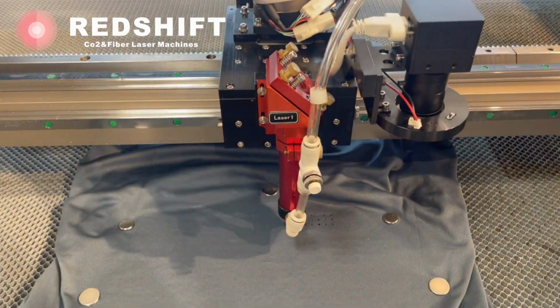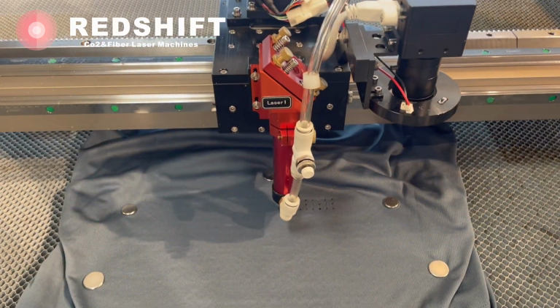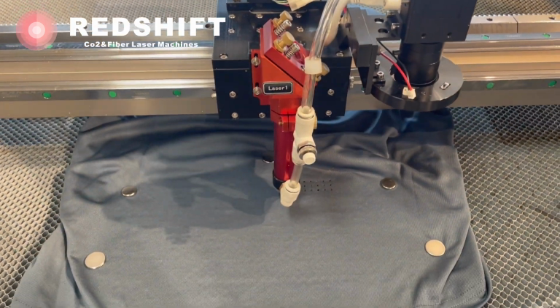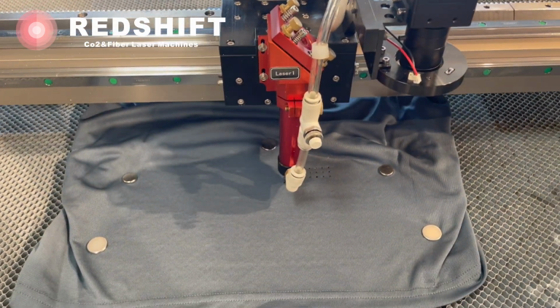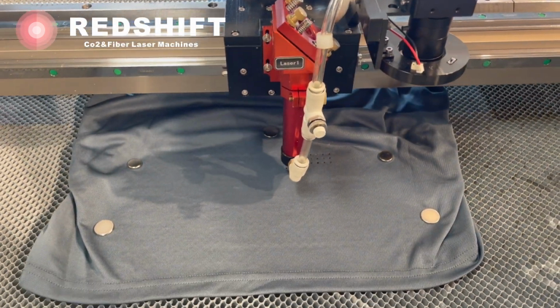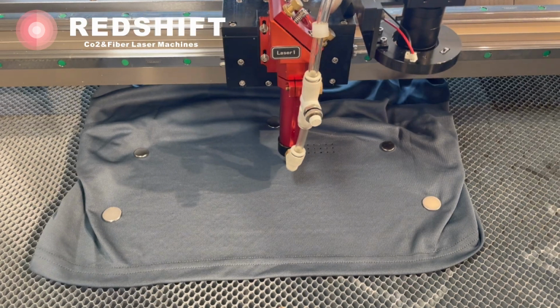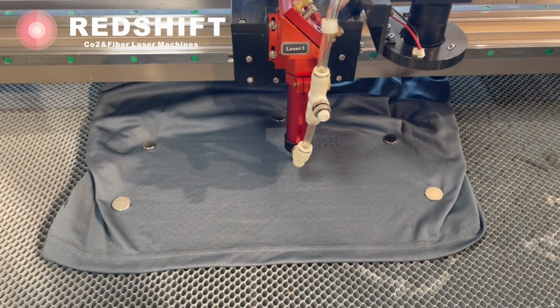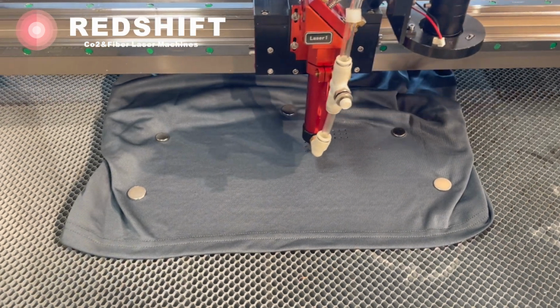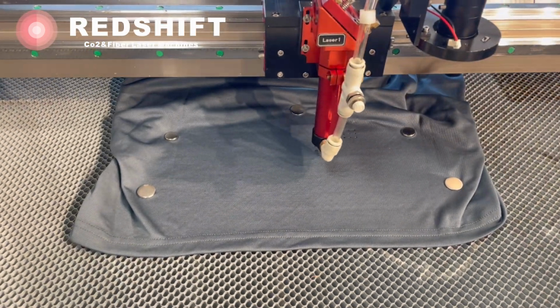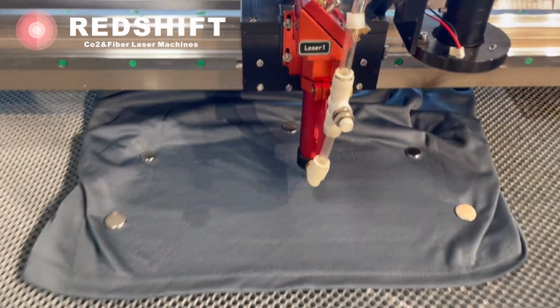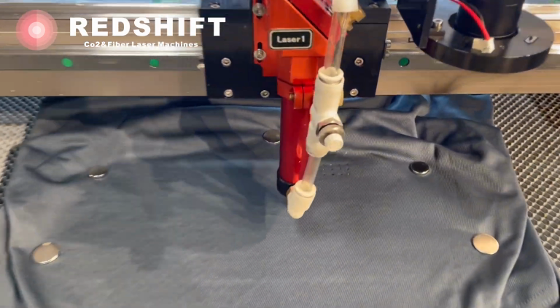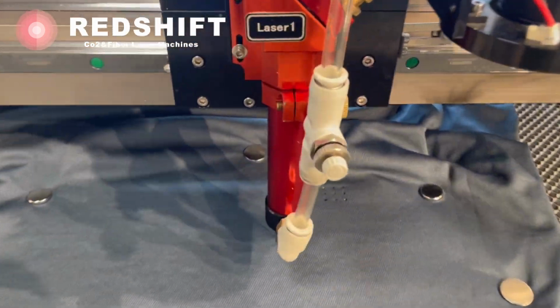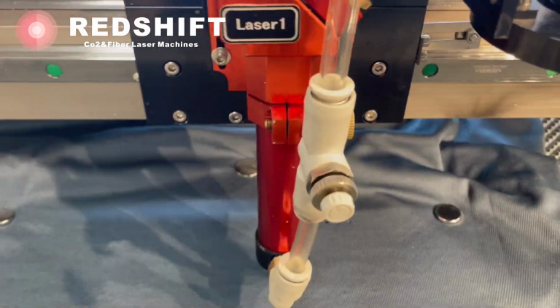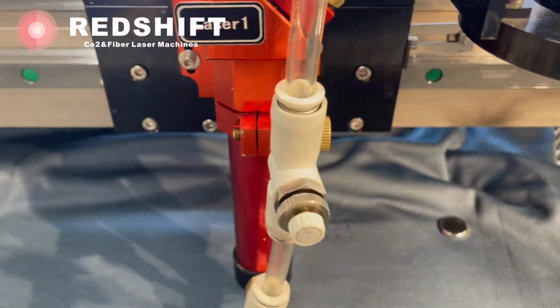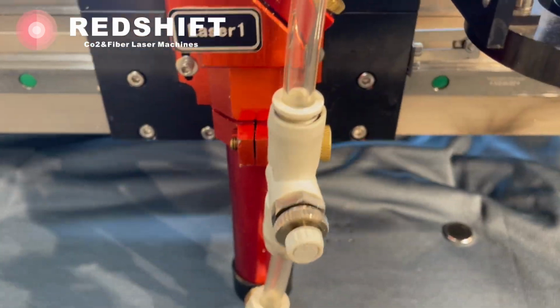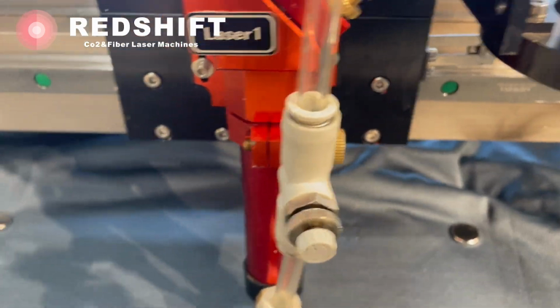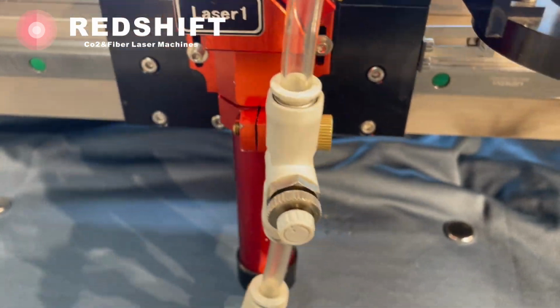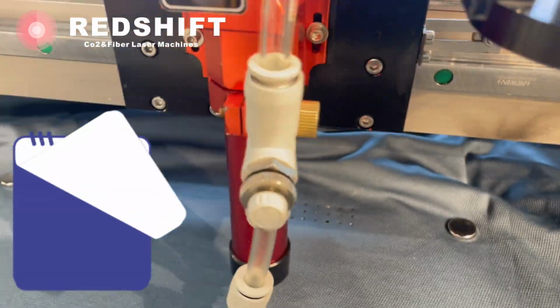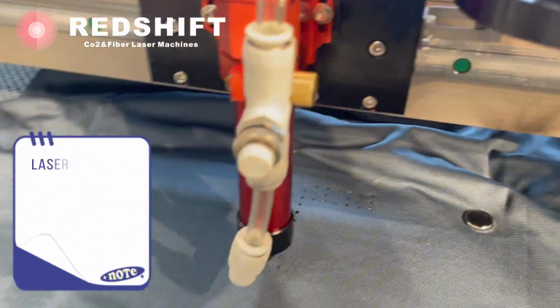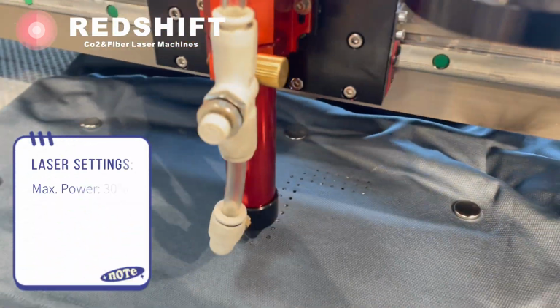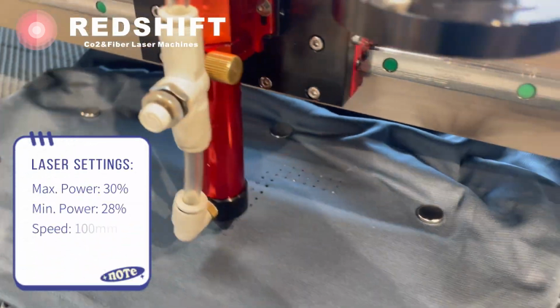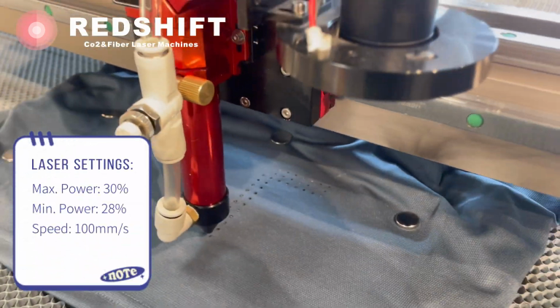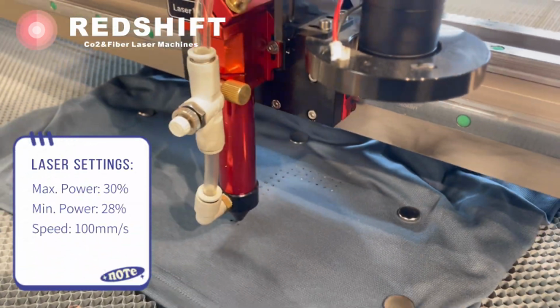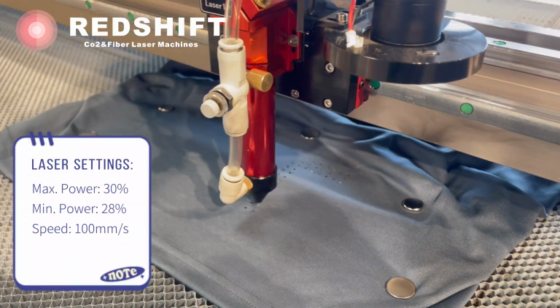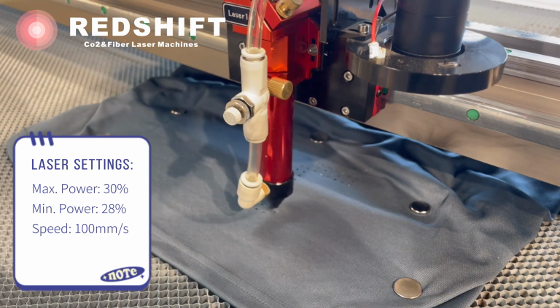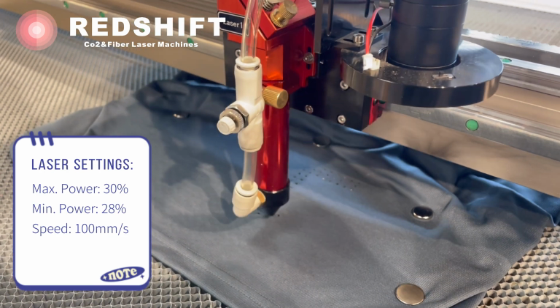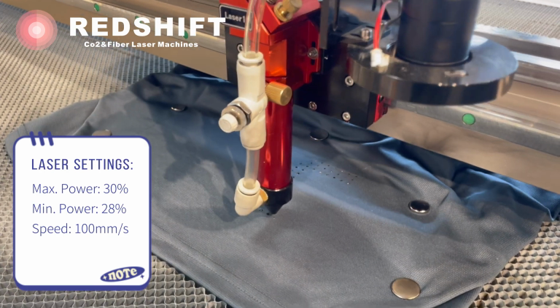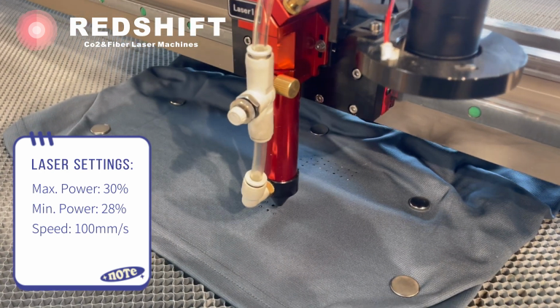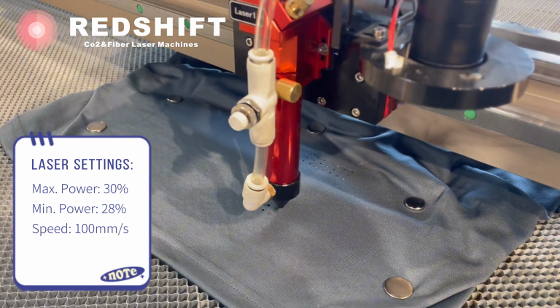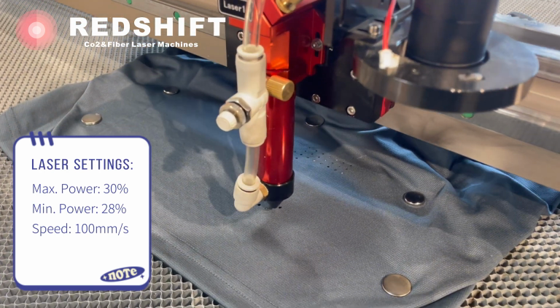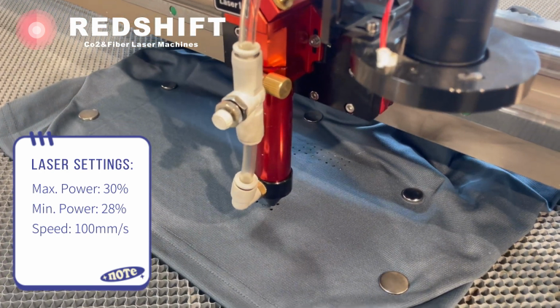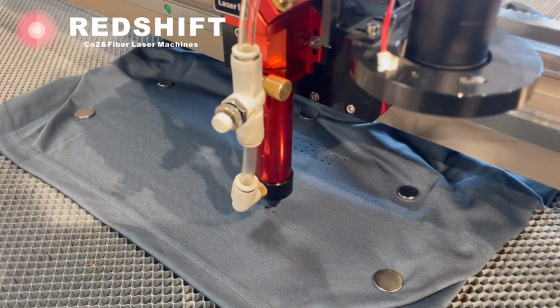Load your design into the laser cutter's software and align it with the shirt. Make sure to adjust the laser settings based on the fabric type and thickness.